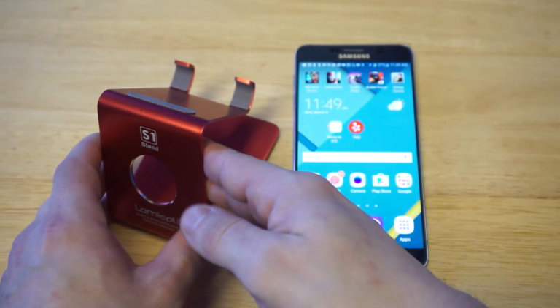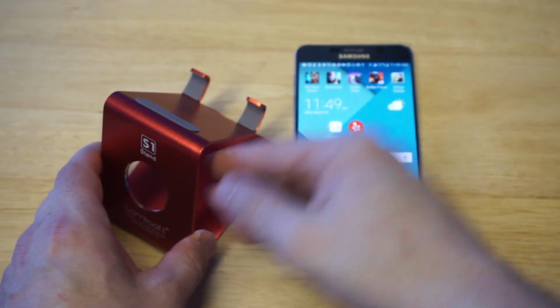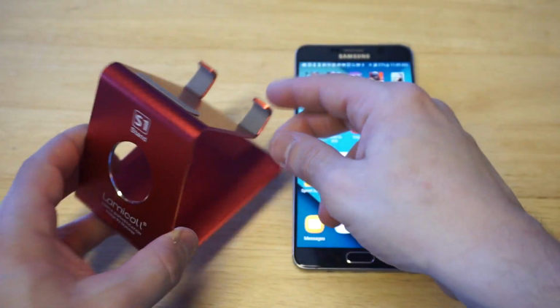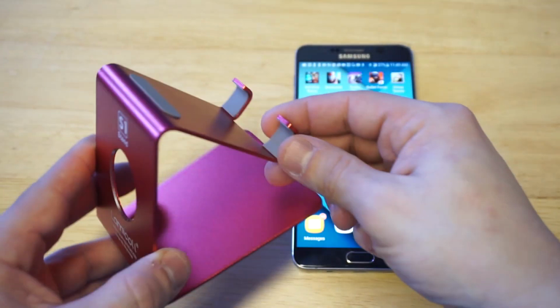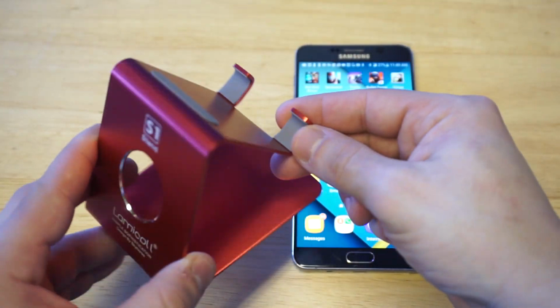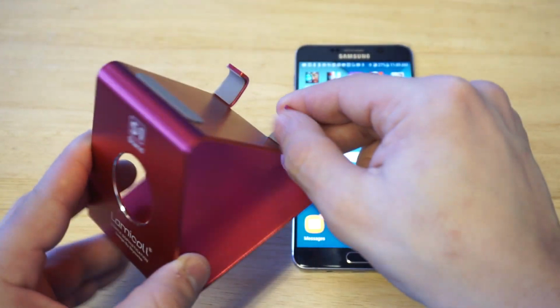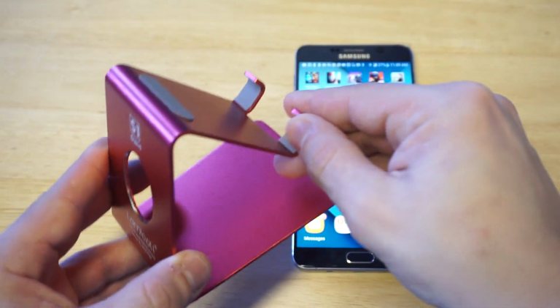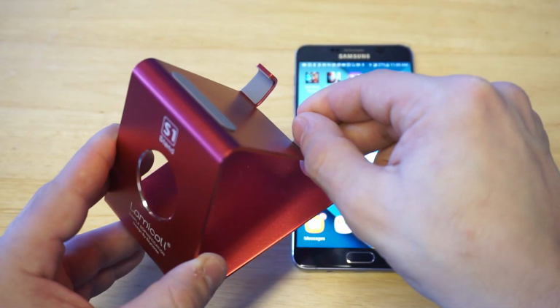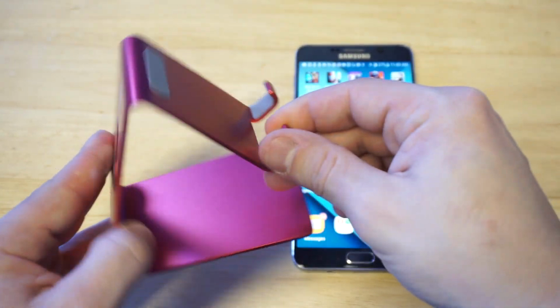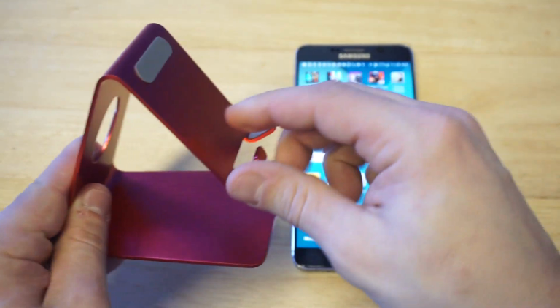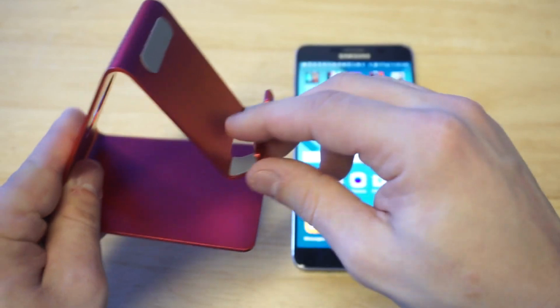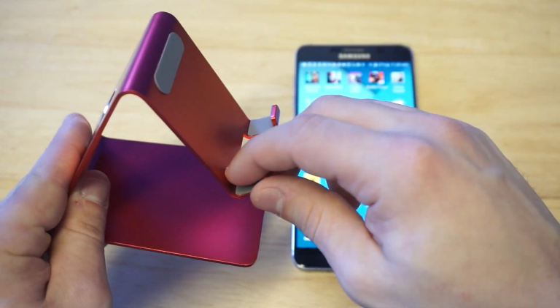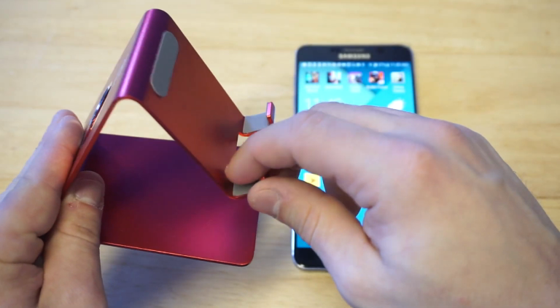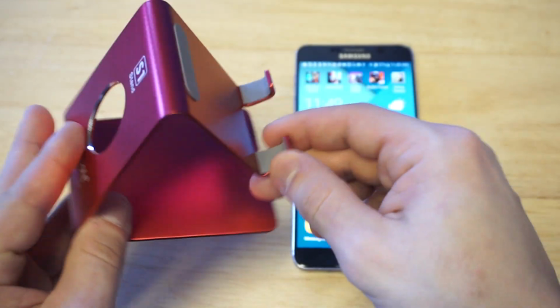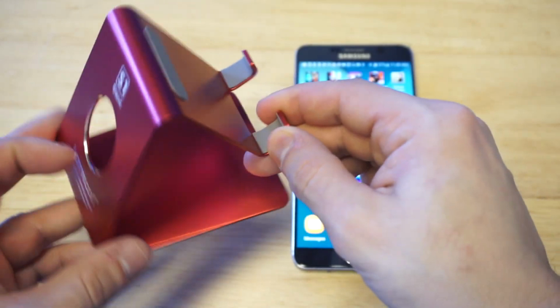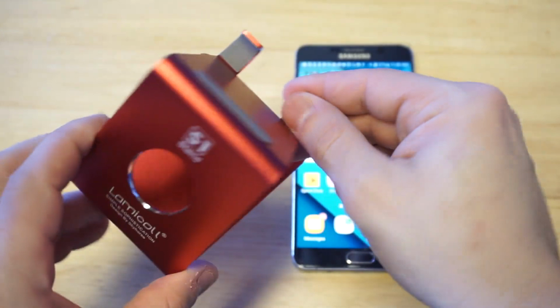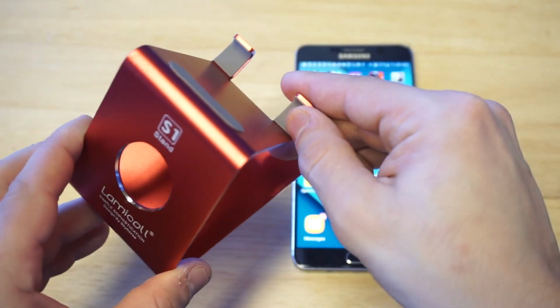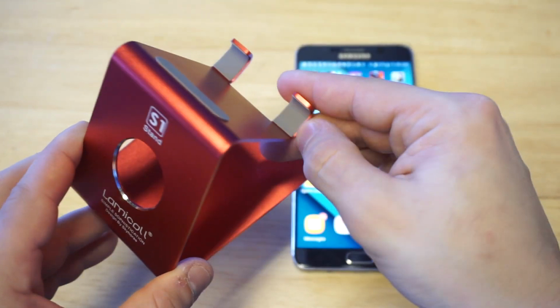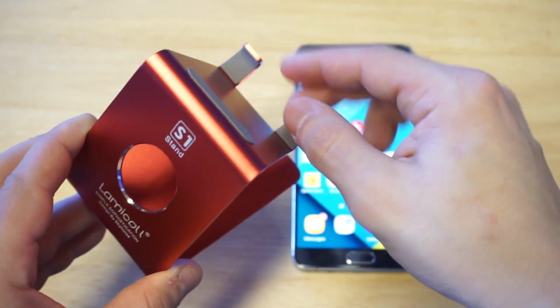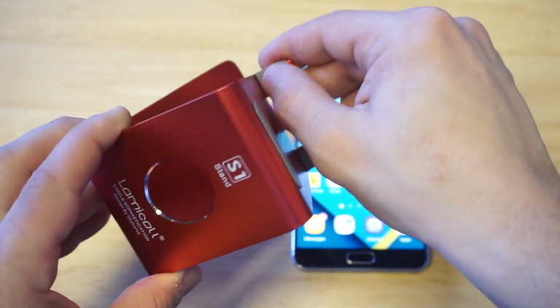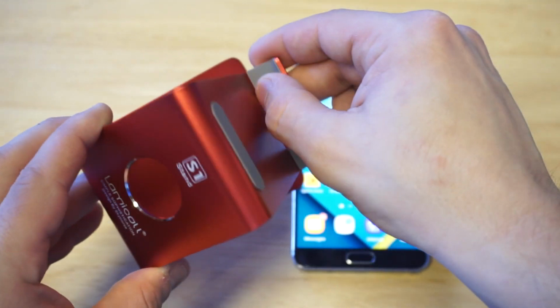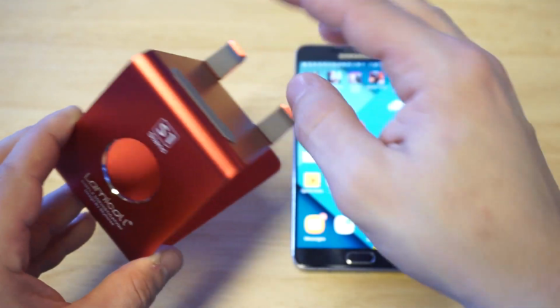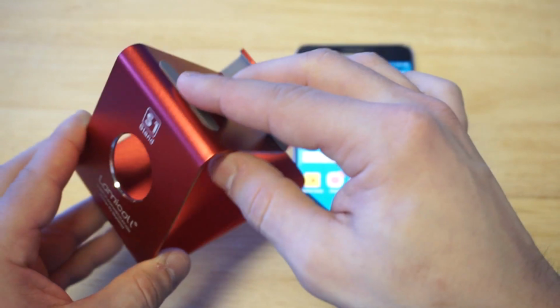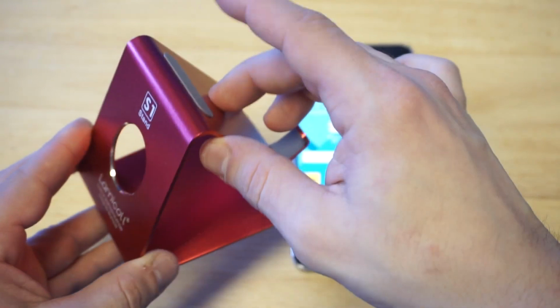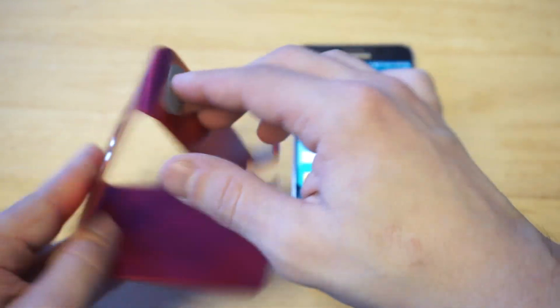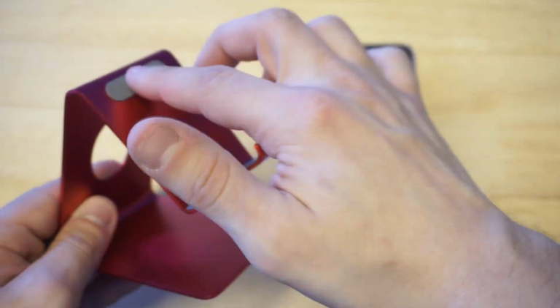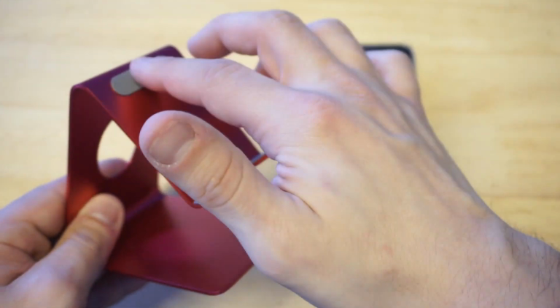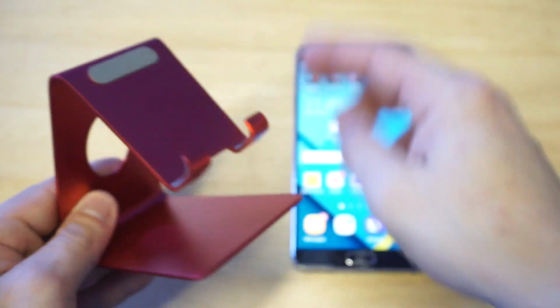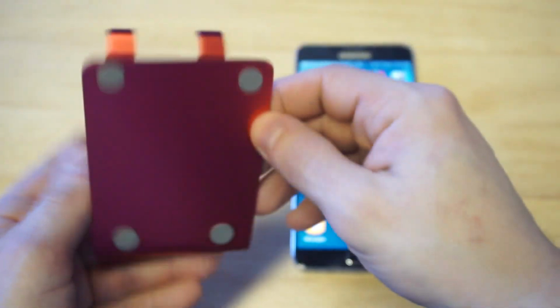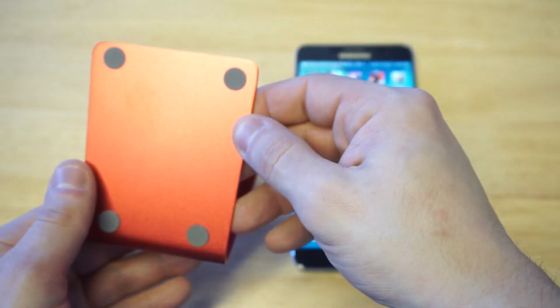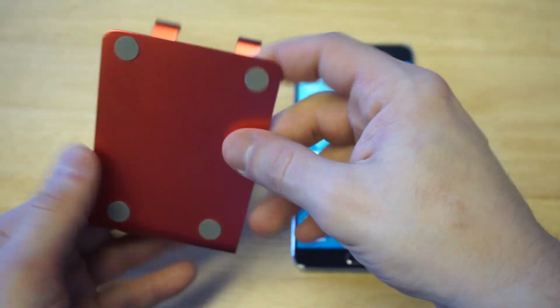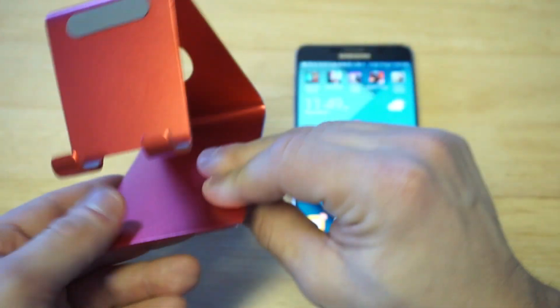It's also got these little bumper things — little rubber bumpers and grippers — so if you're not using a case on your phone, this will help protect it. There's one right here and then some on the bottom as well.